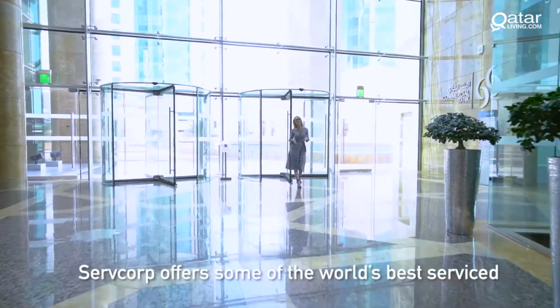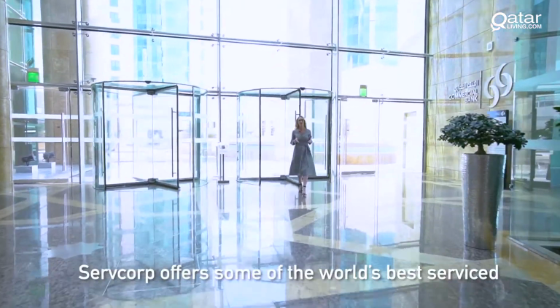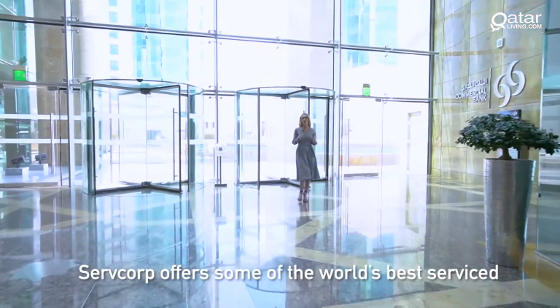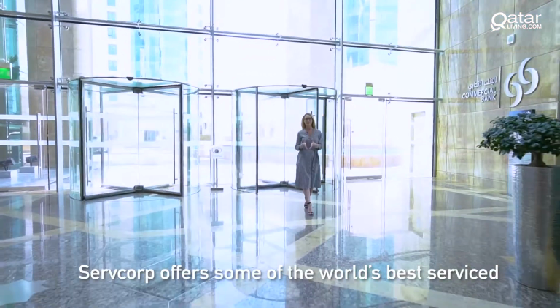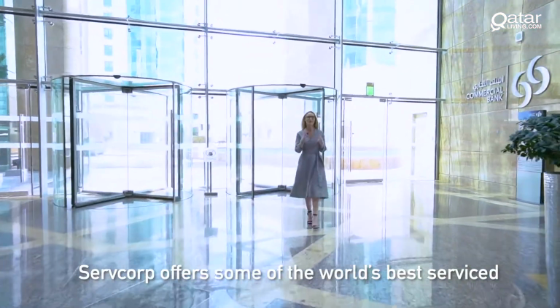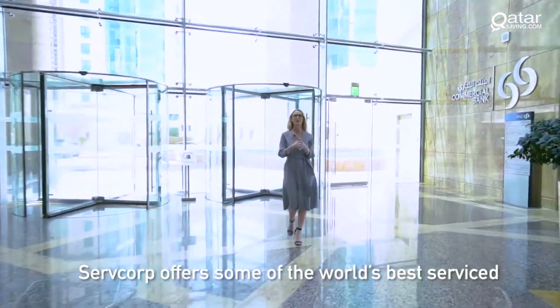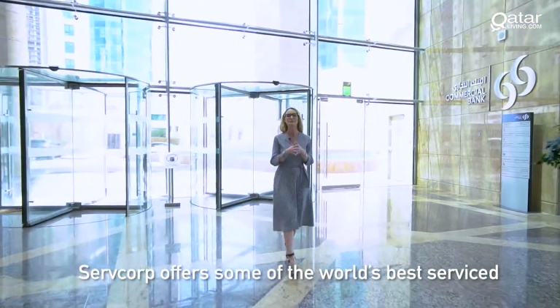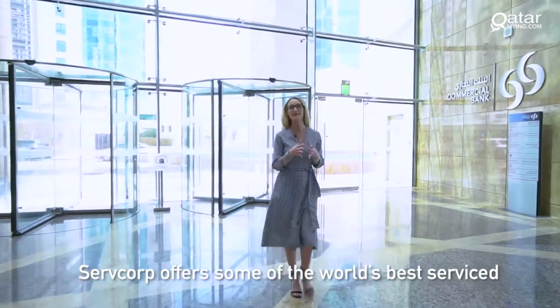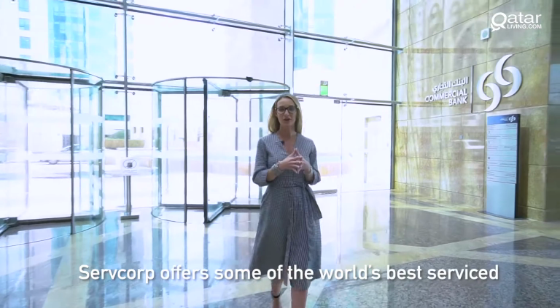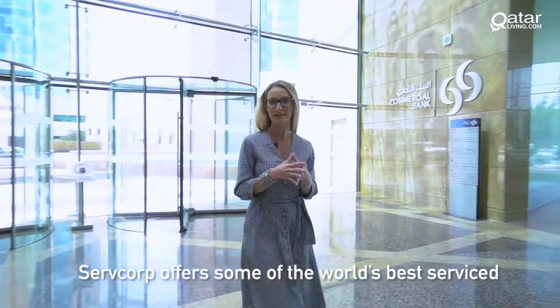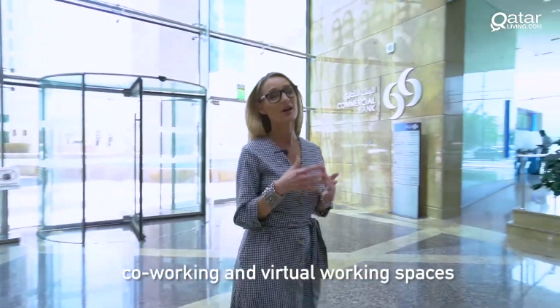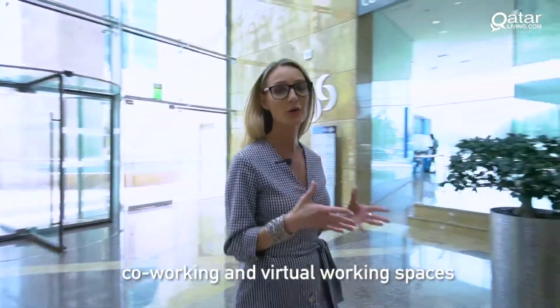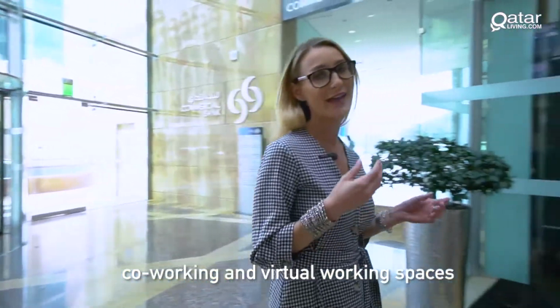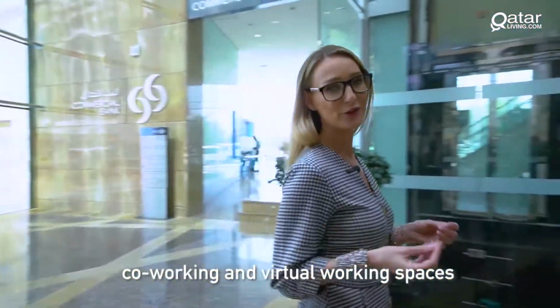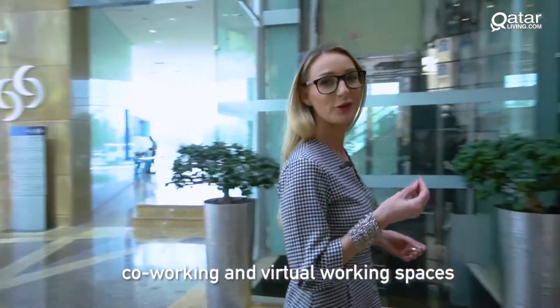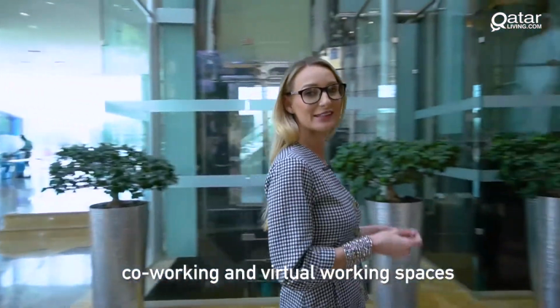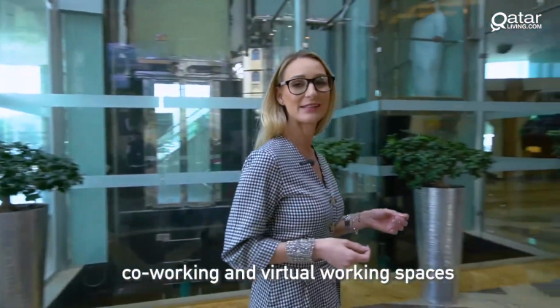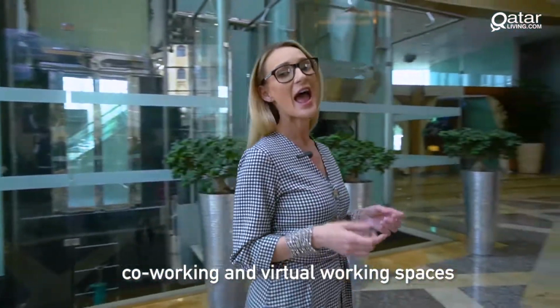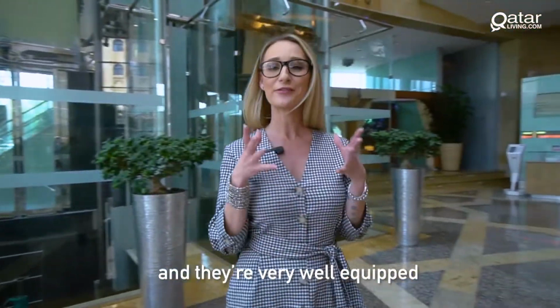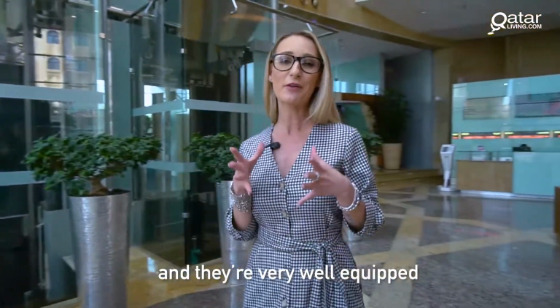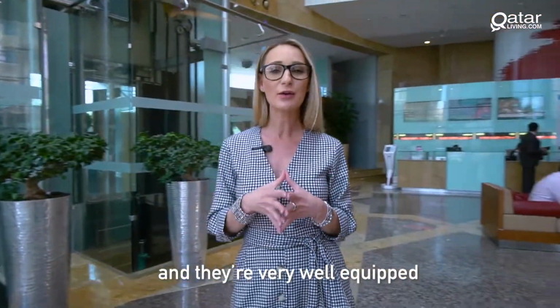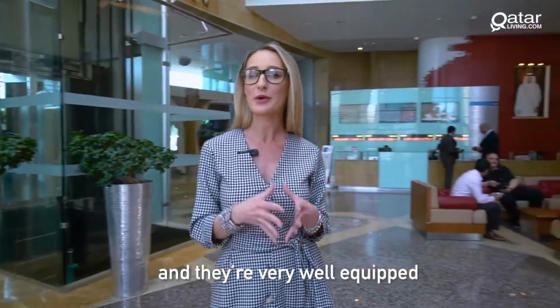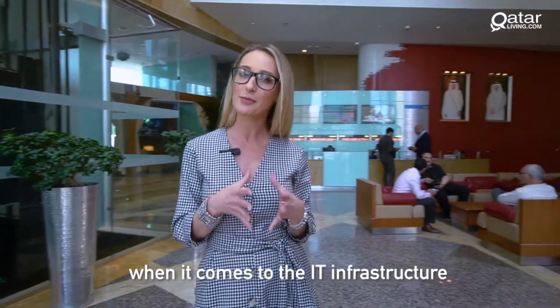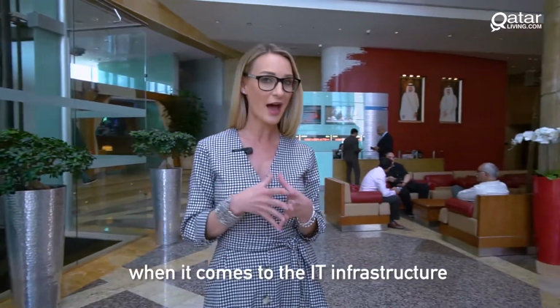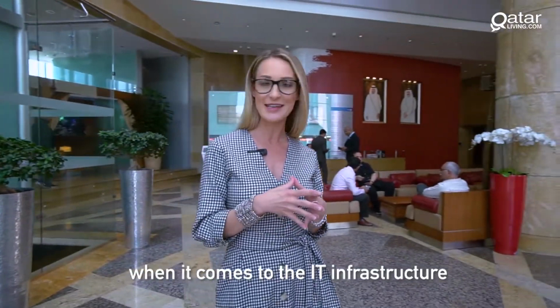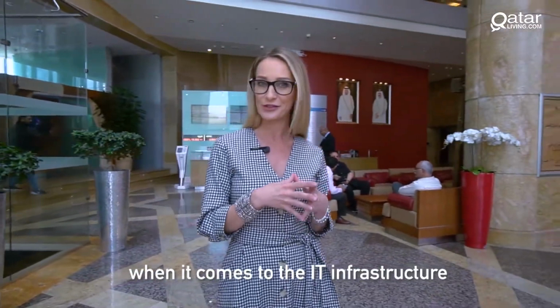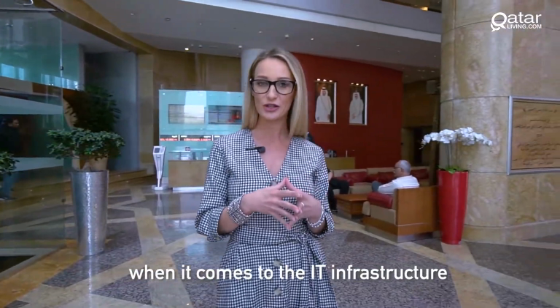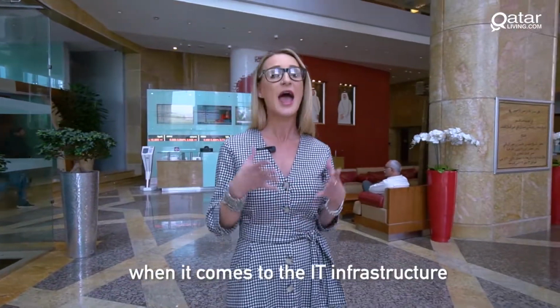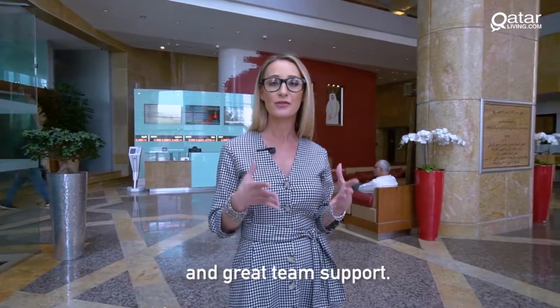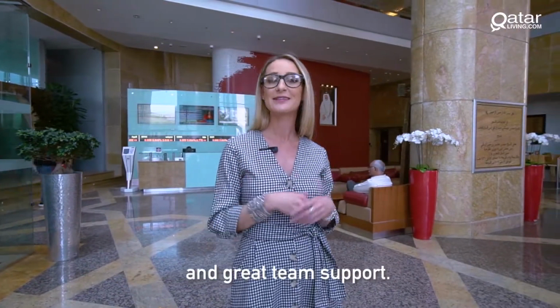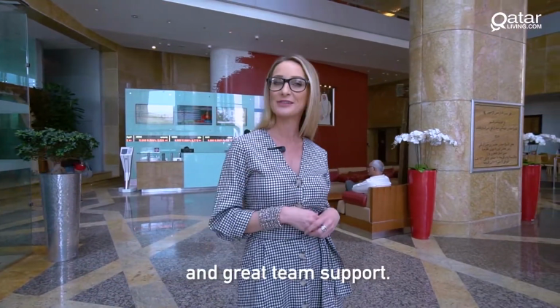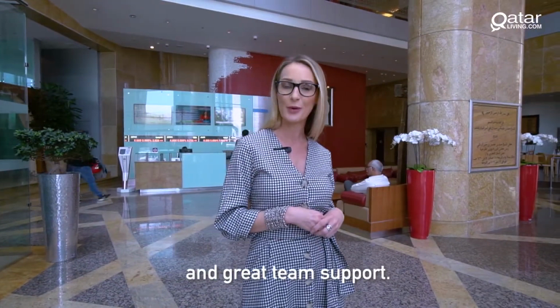Surfcorp offers some of the world's best serviced co-working and virtual working spaces, and they're very well equipped when it comes to the IT infrastructure and great team support.